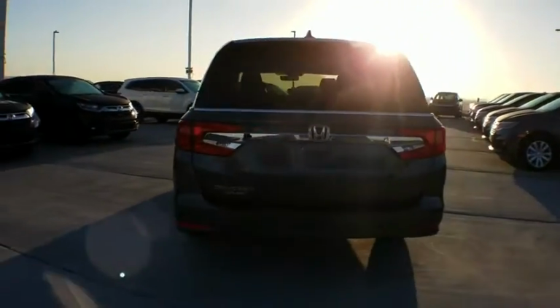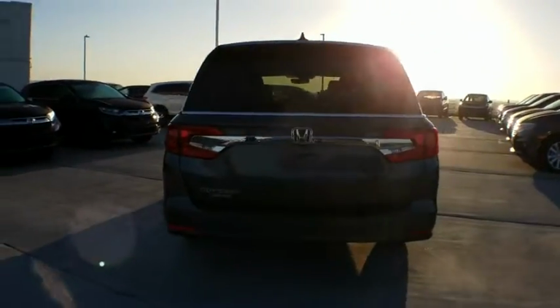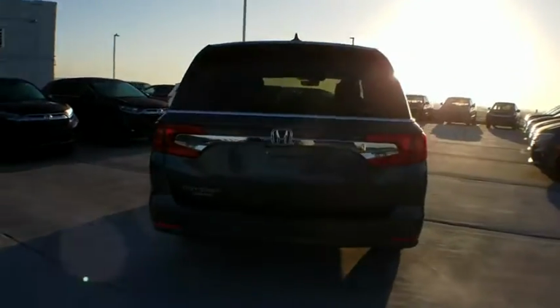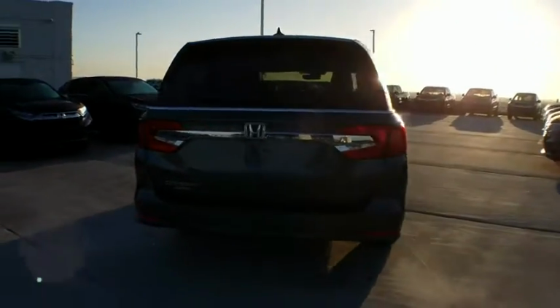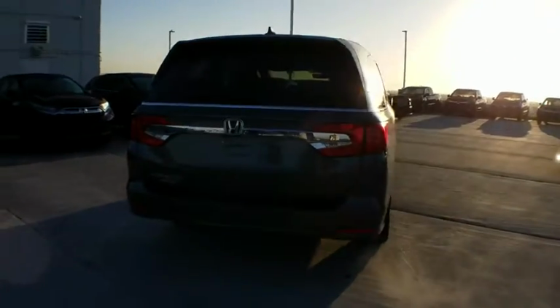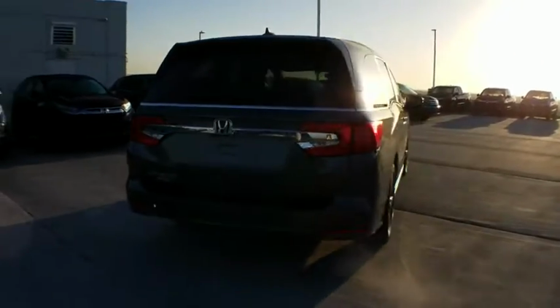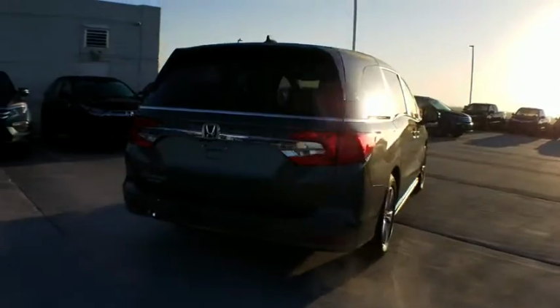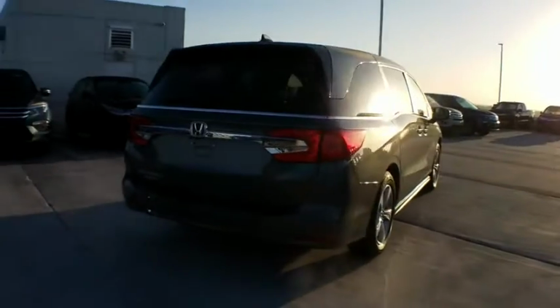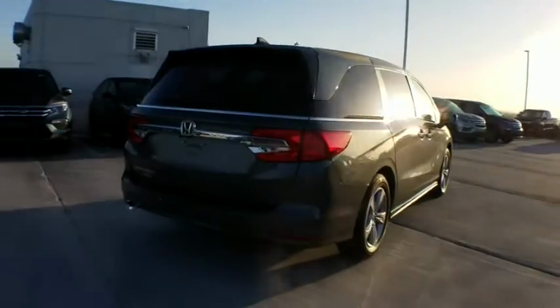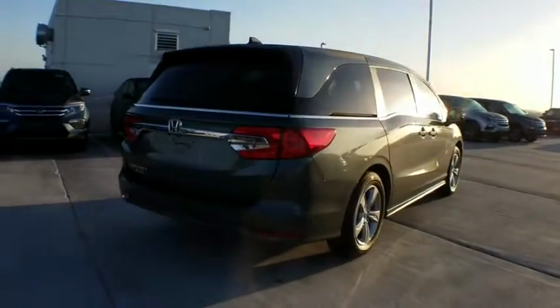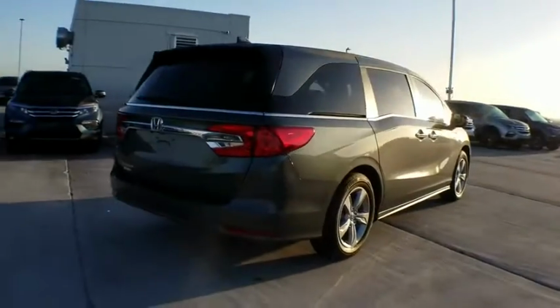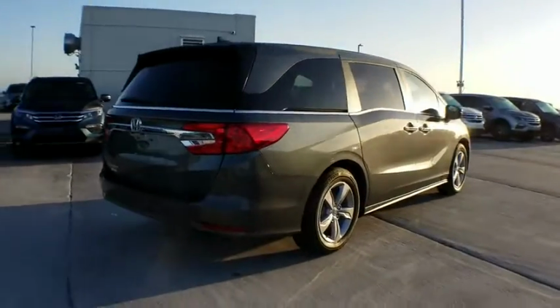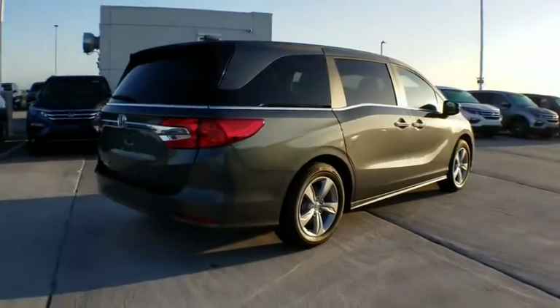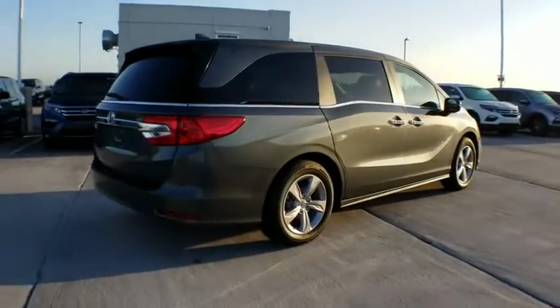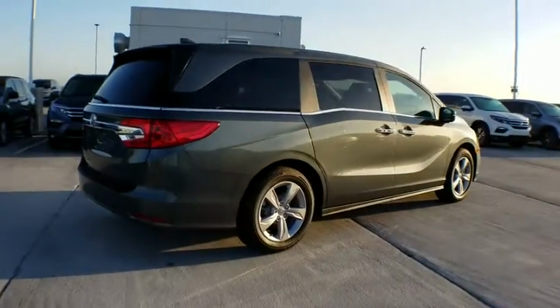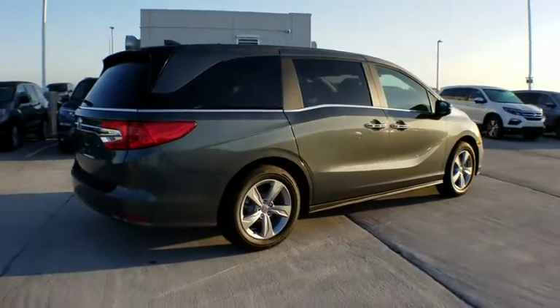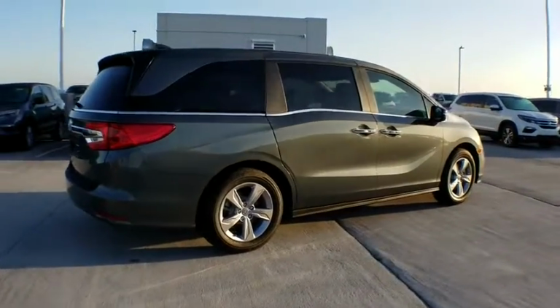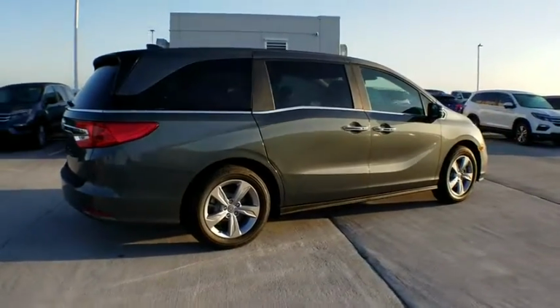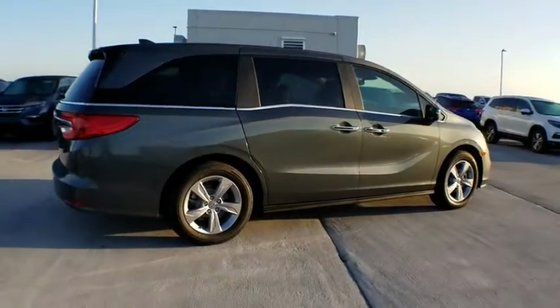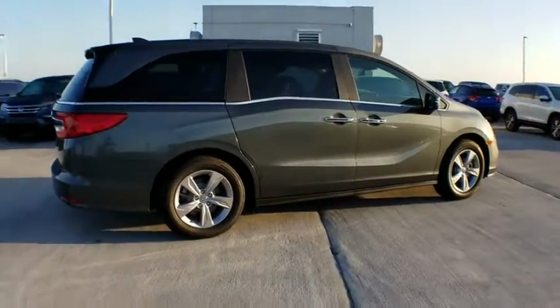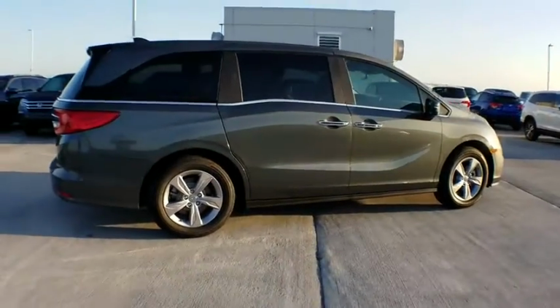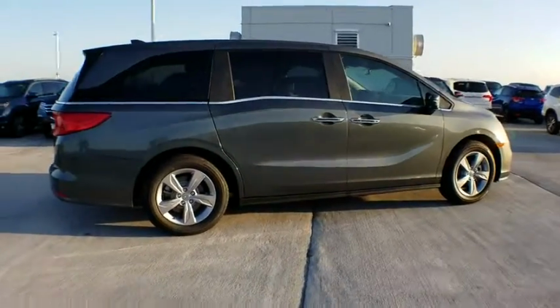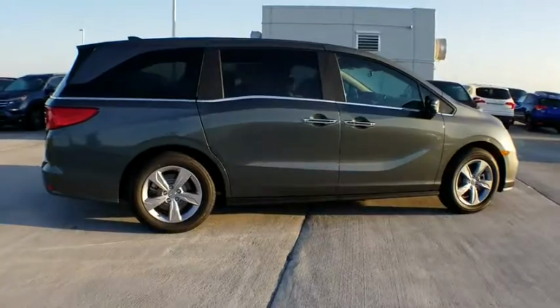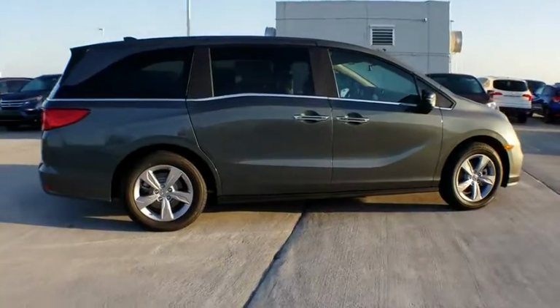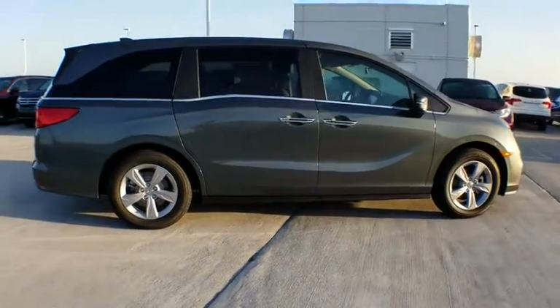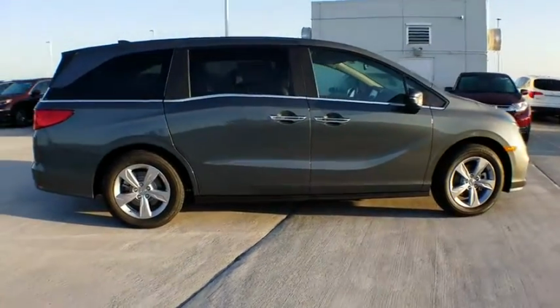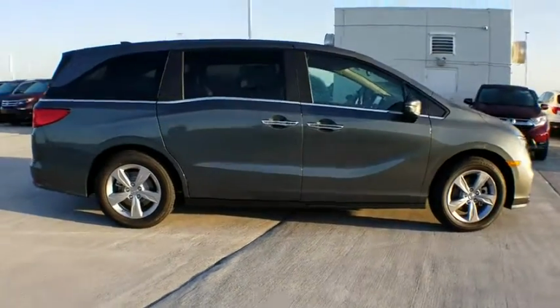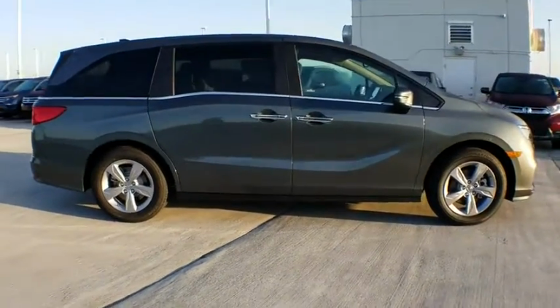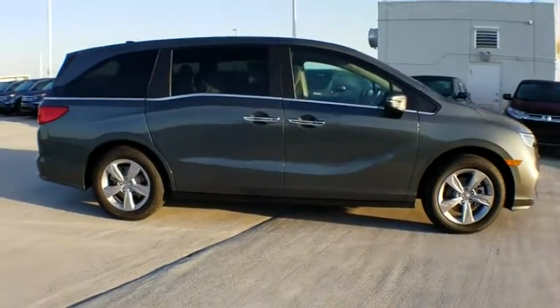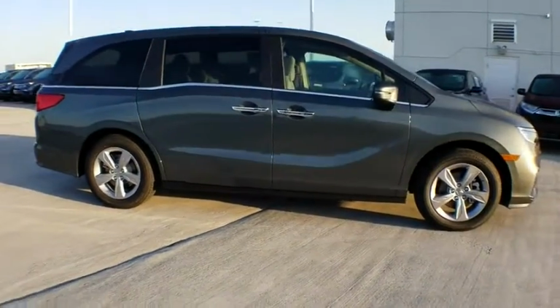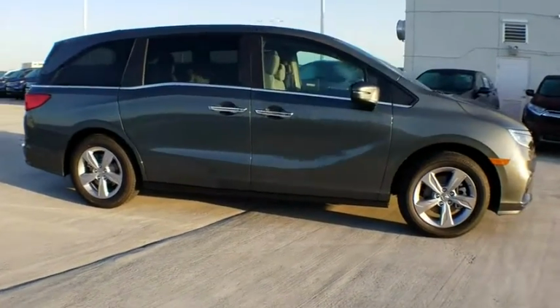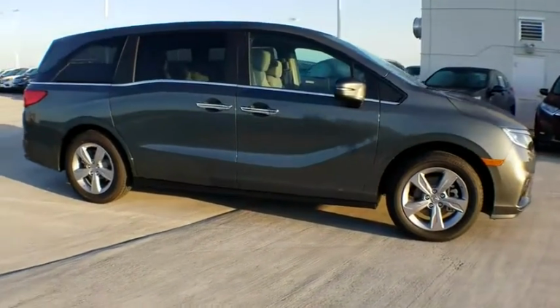Traction control, remote engine start, Bluetooth, front wheel drive, automatic transmission, heated driver's seat, fog lamps, power windows, remote power door locks.